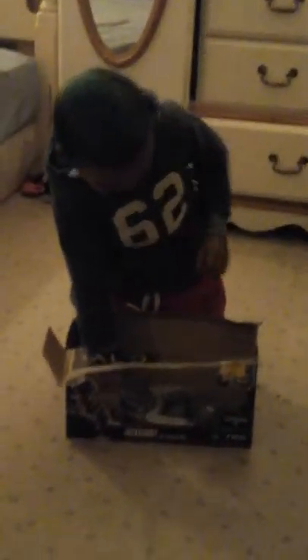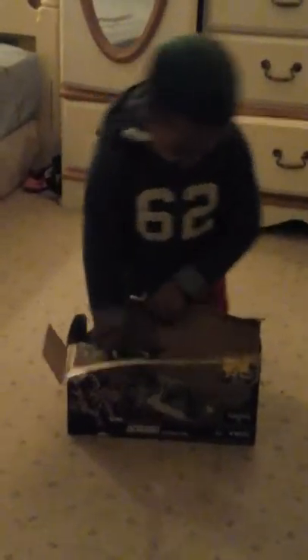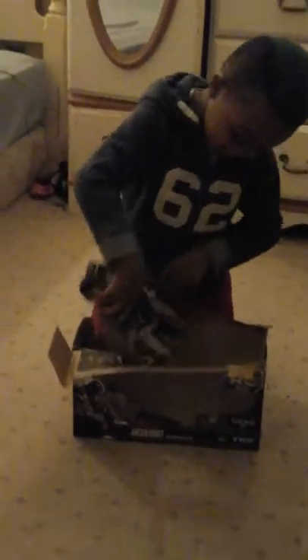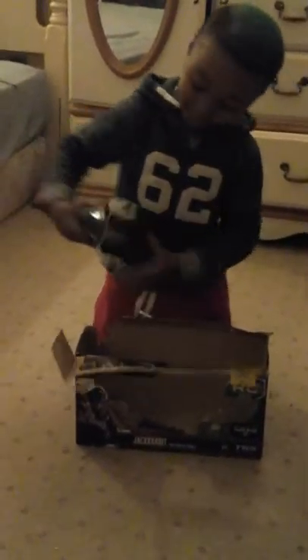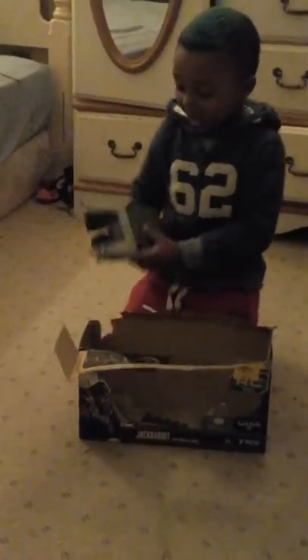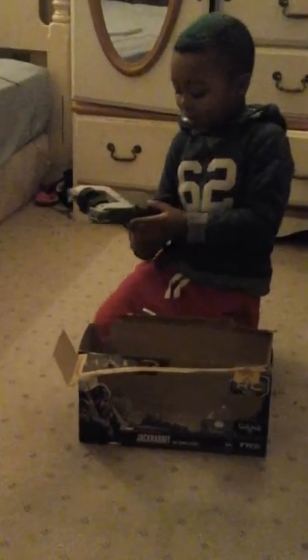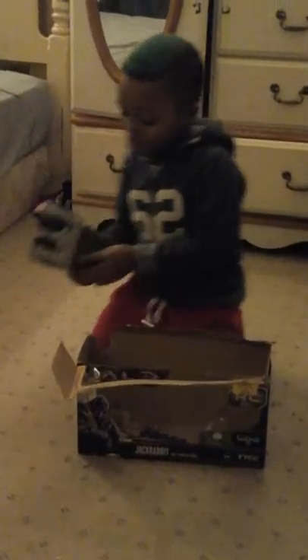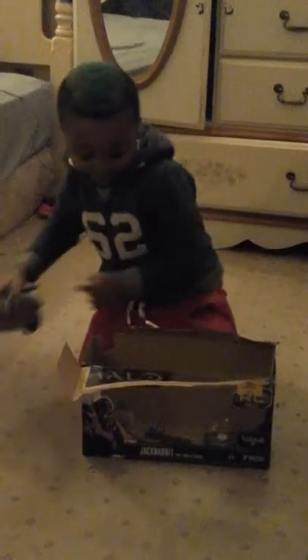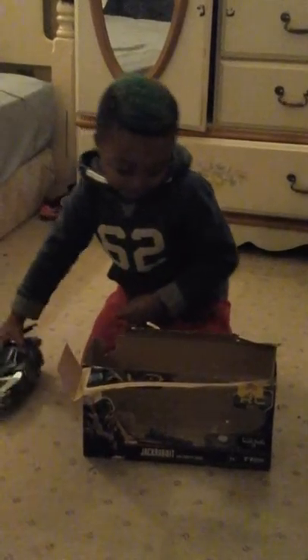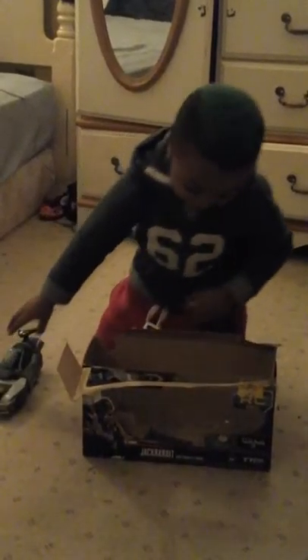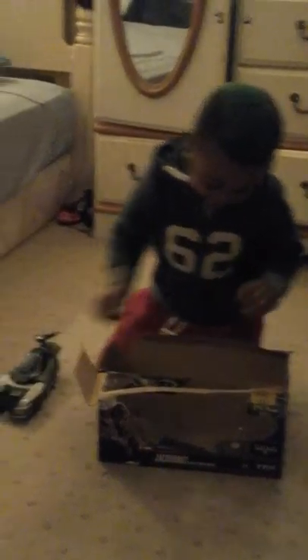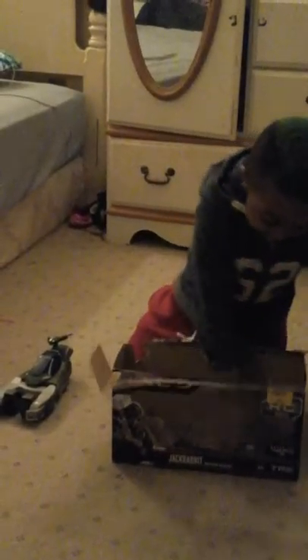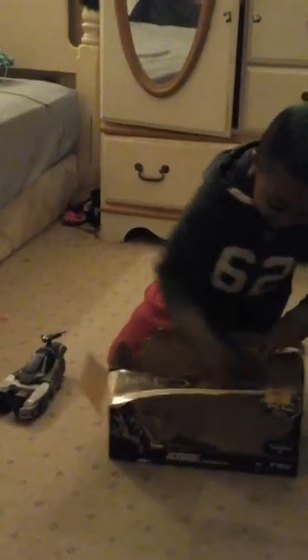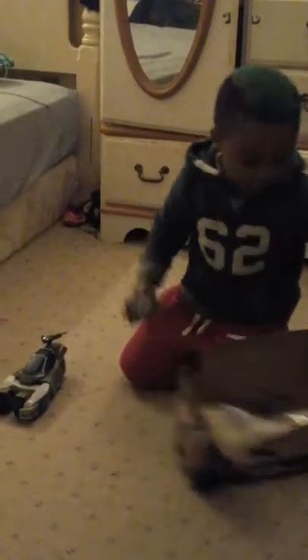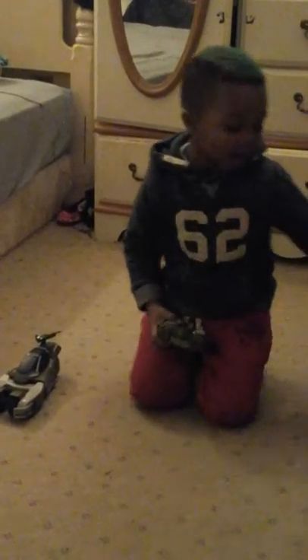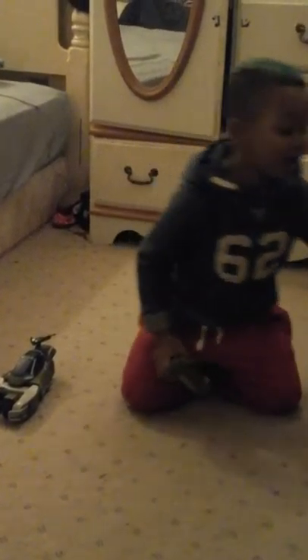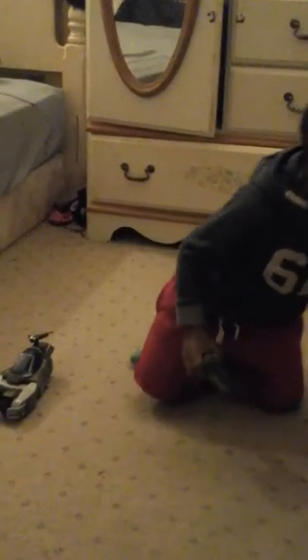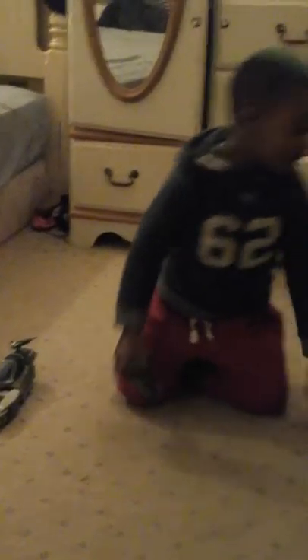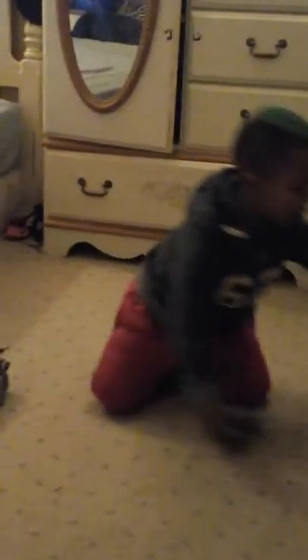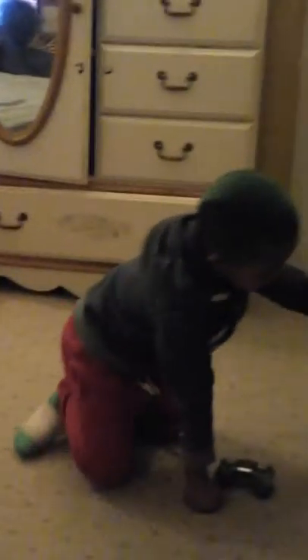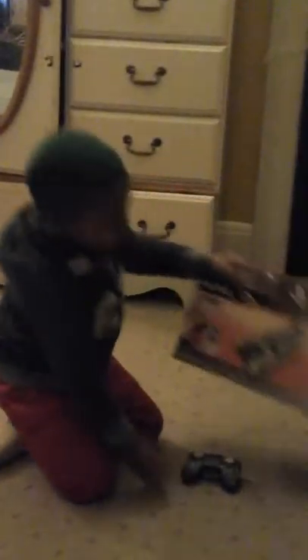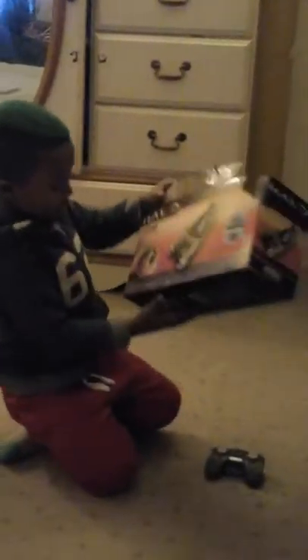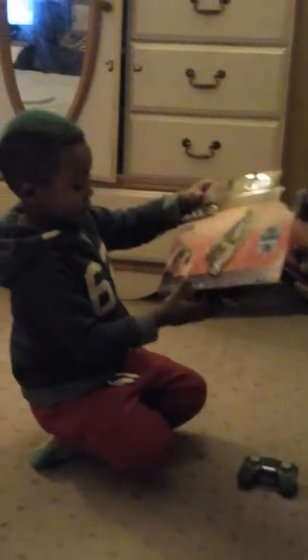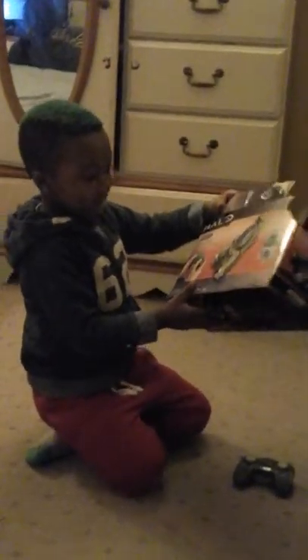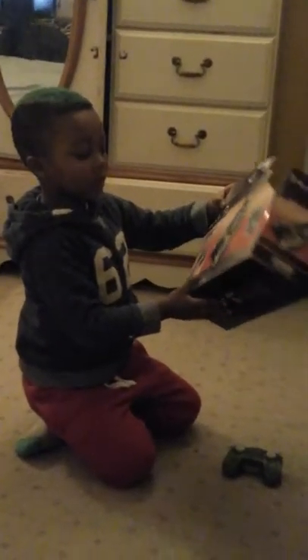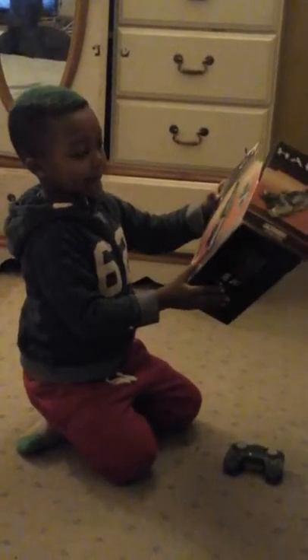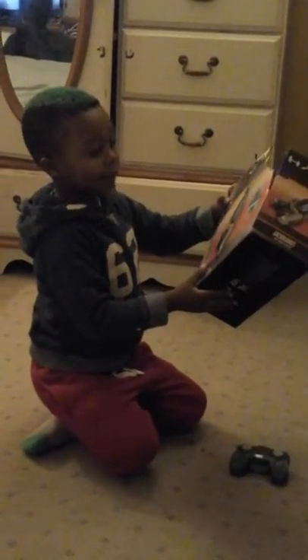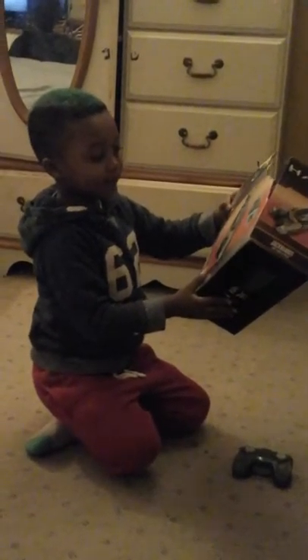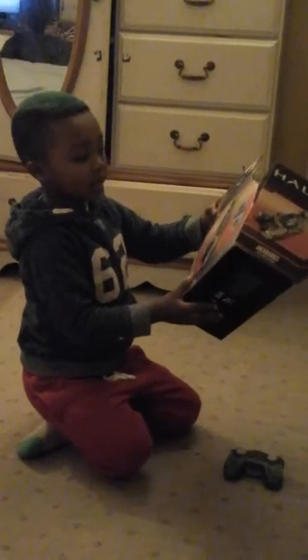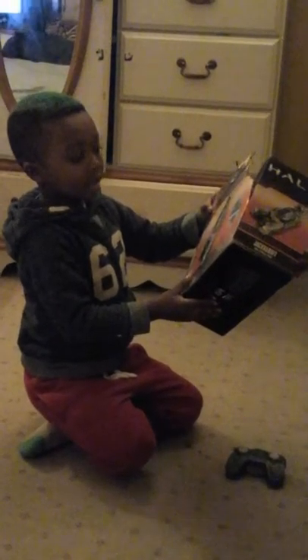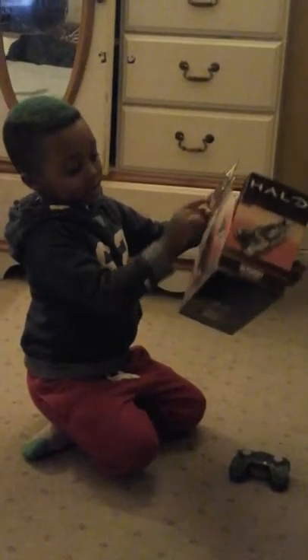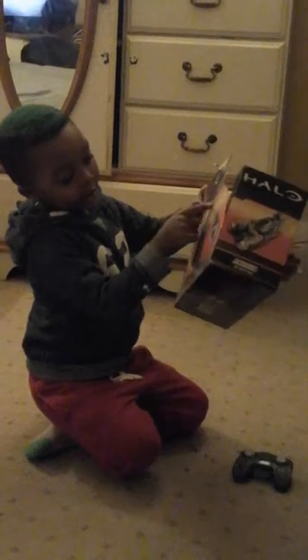Let's take it out. We're going to have the batteries in the remote here. This is where it came out from. It comes with this gun.